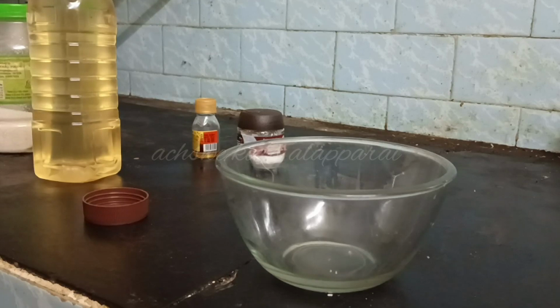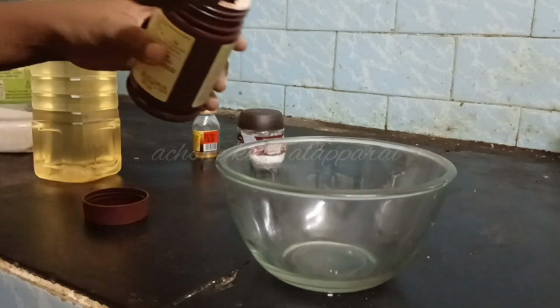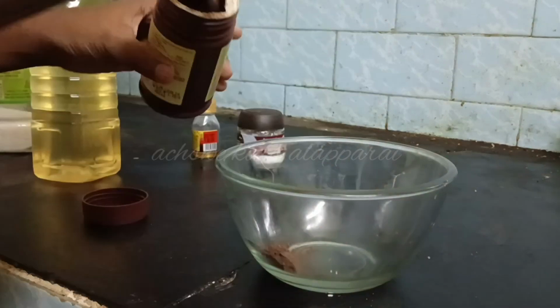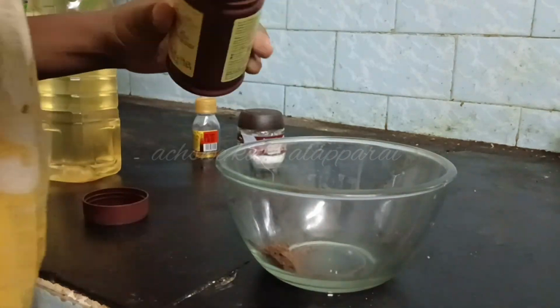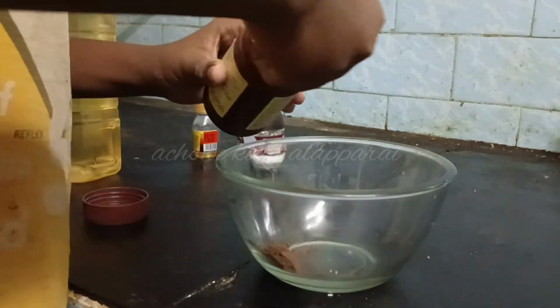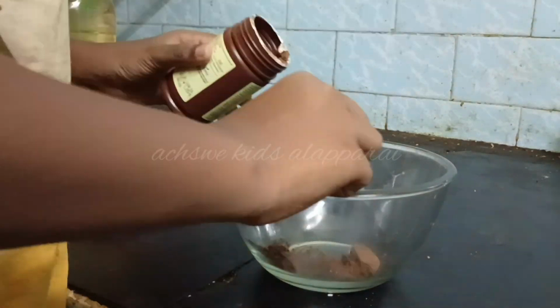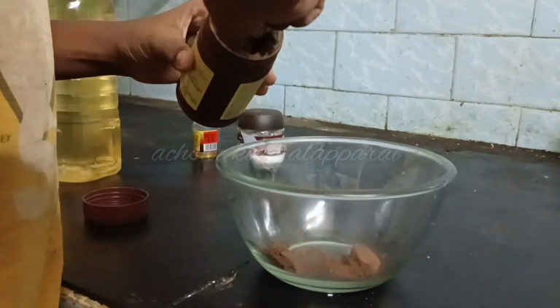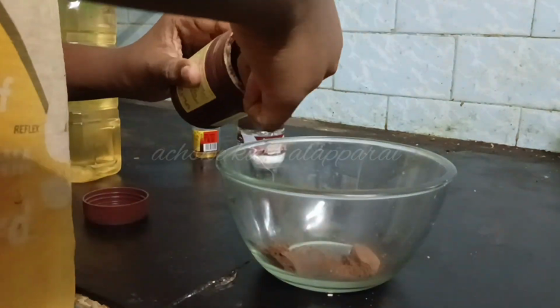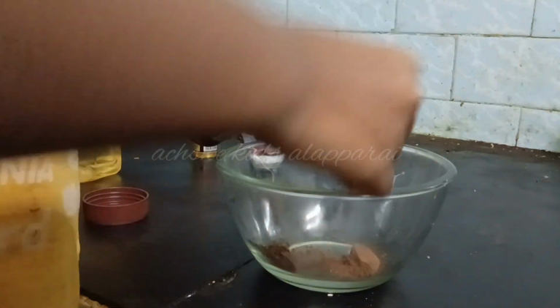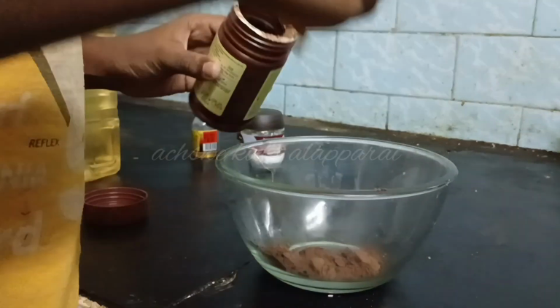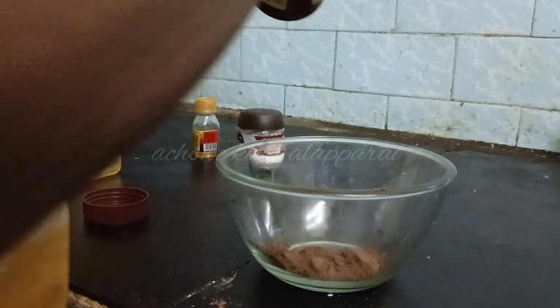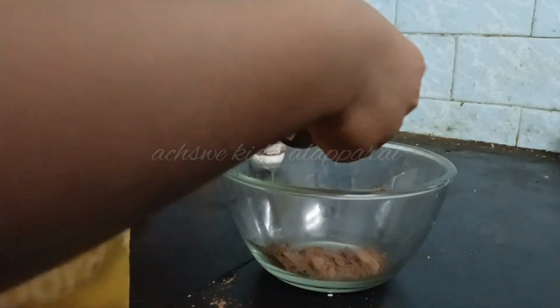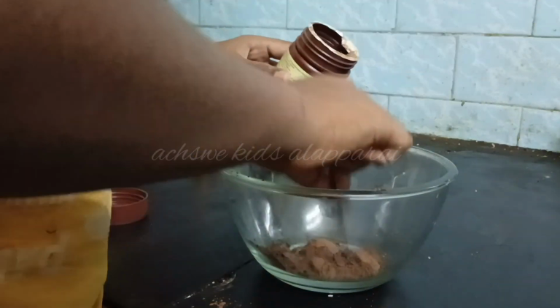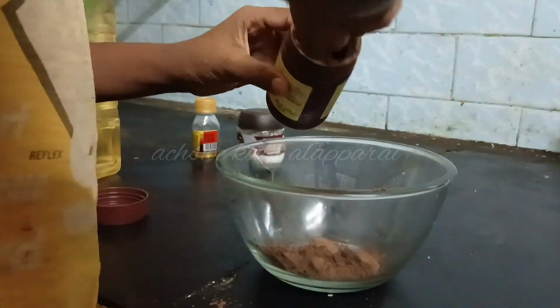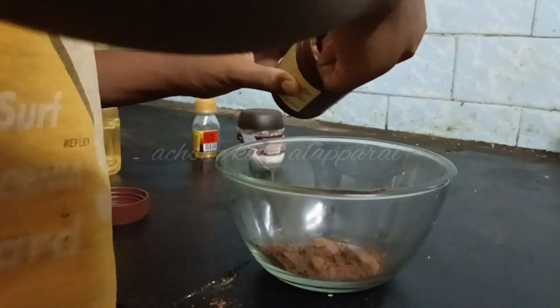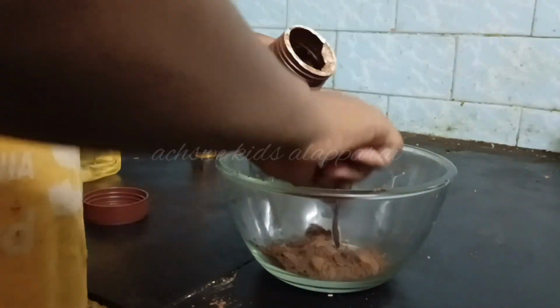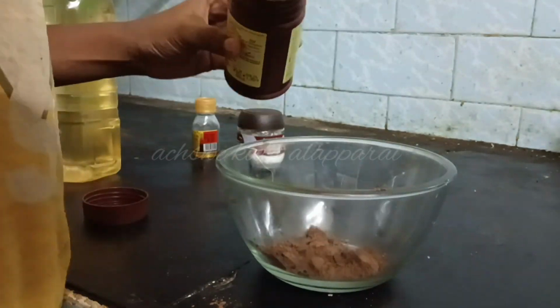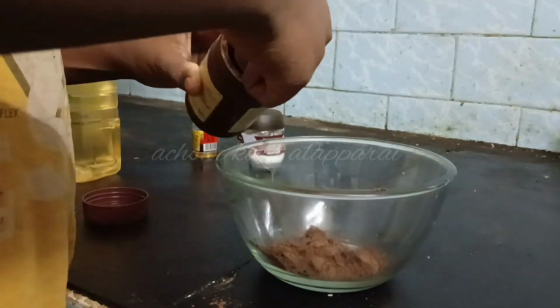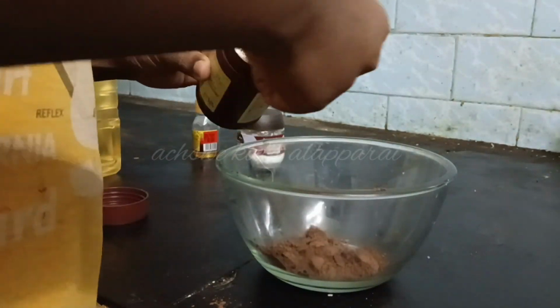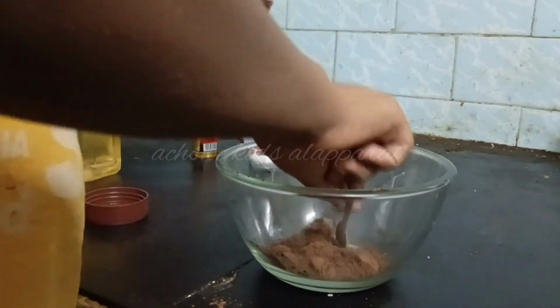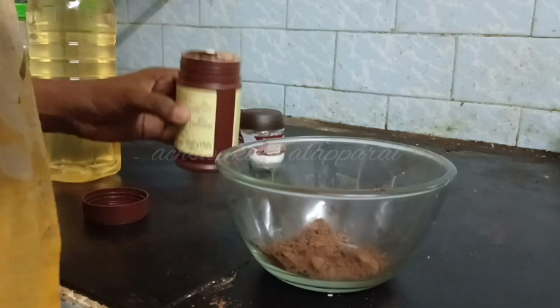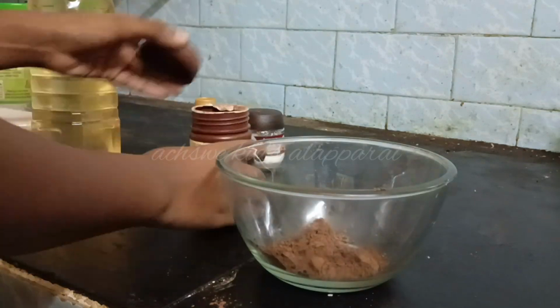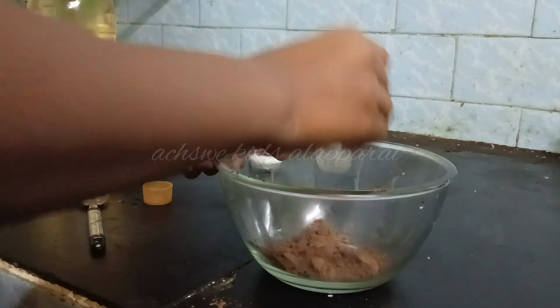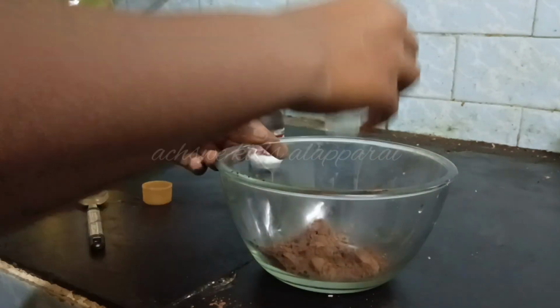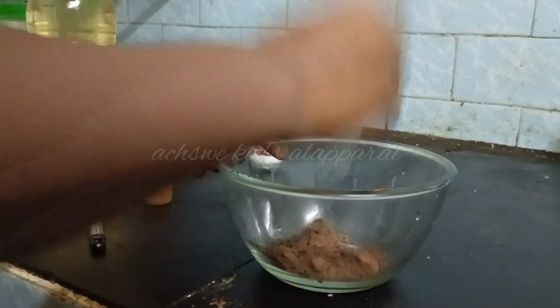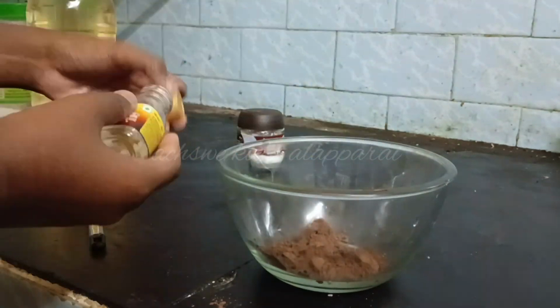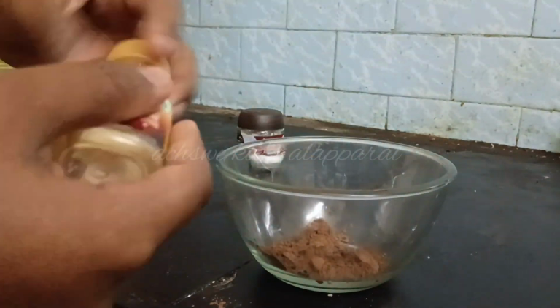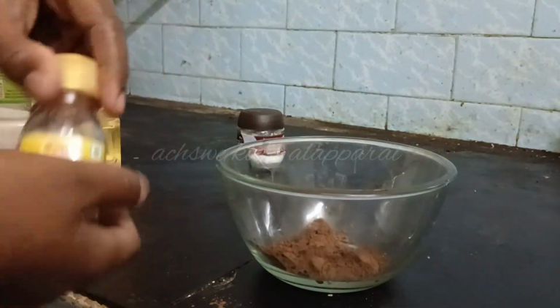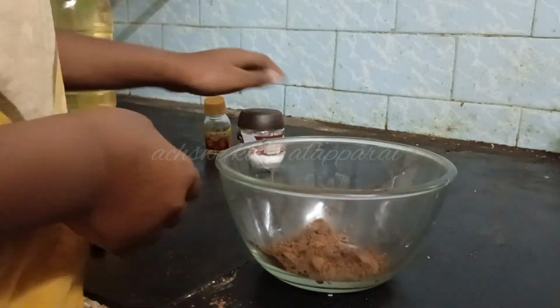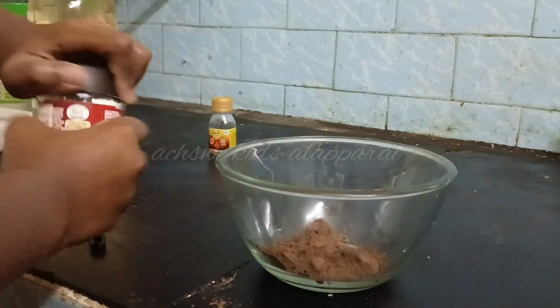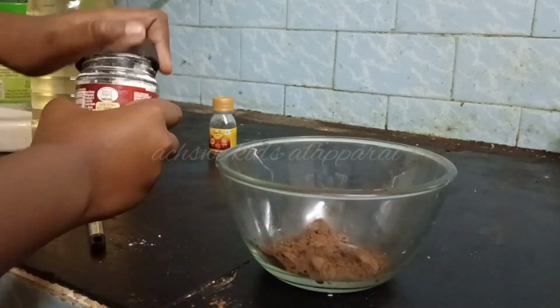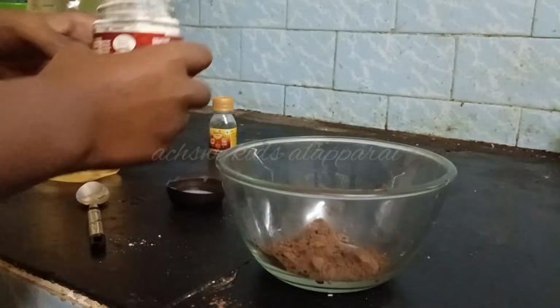Hi! Today's special chocolate — because my sister asked for chocolate, I'm going to make chocolate at home. Preparation in my own style.